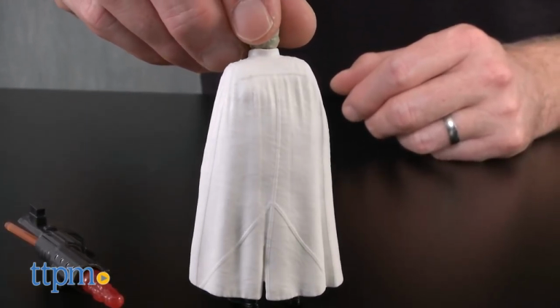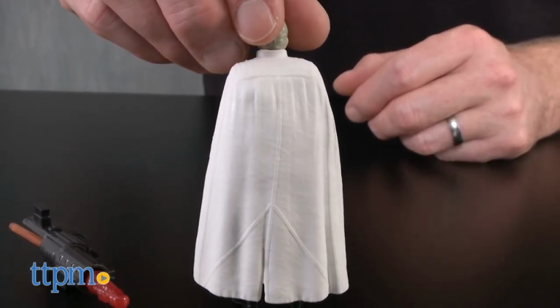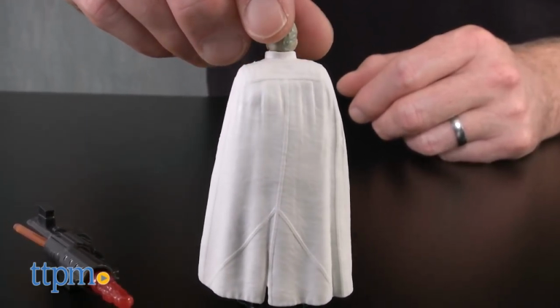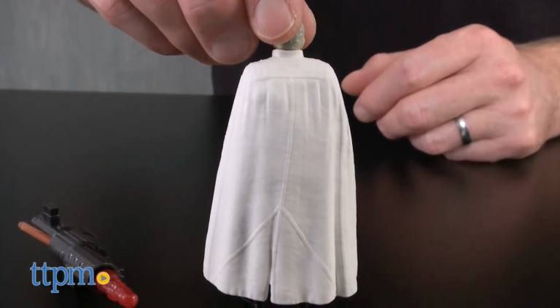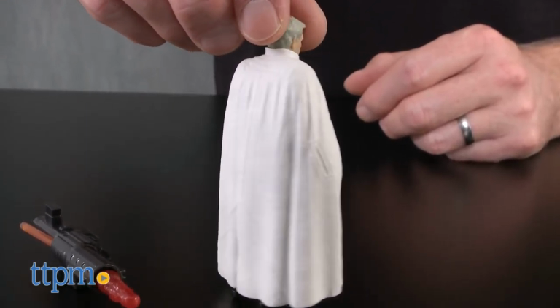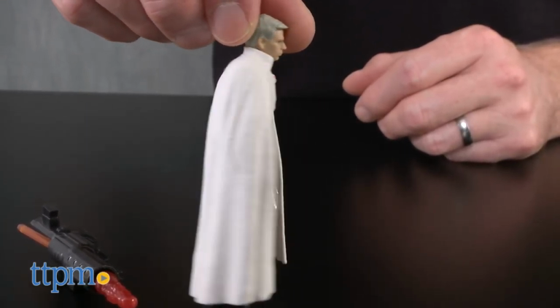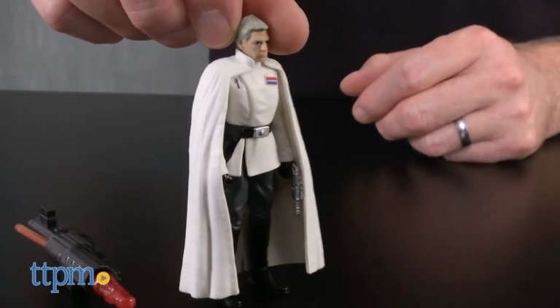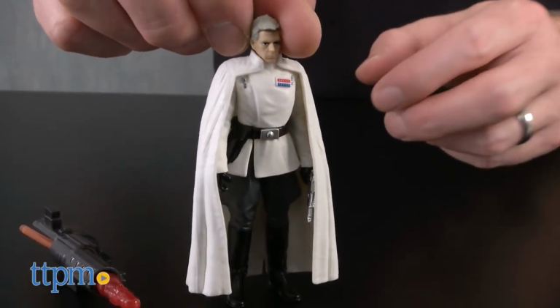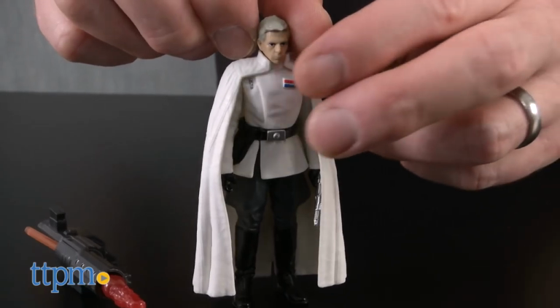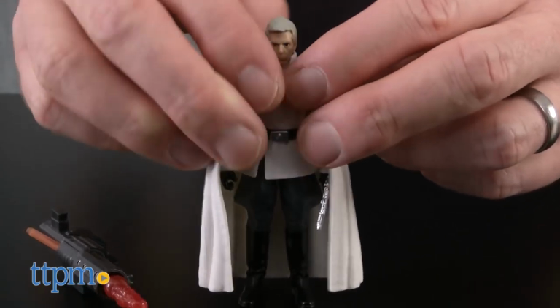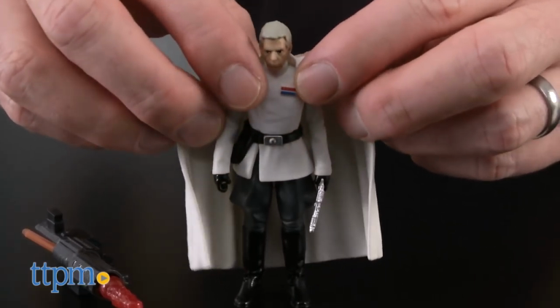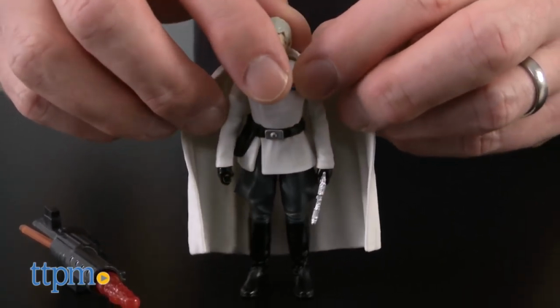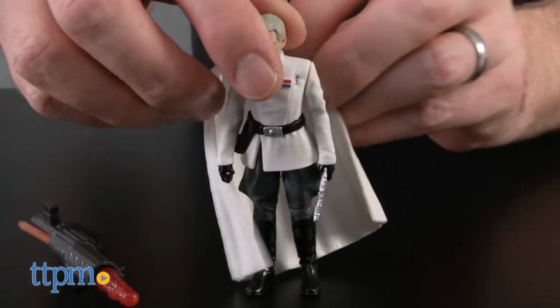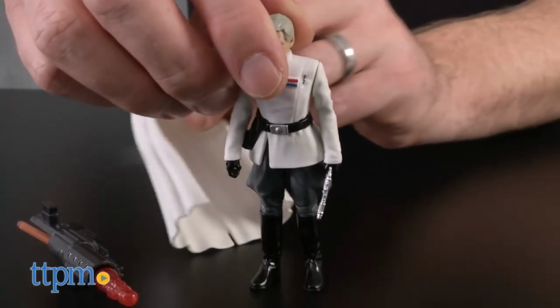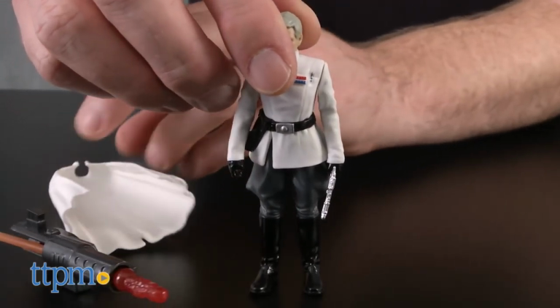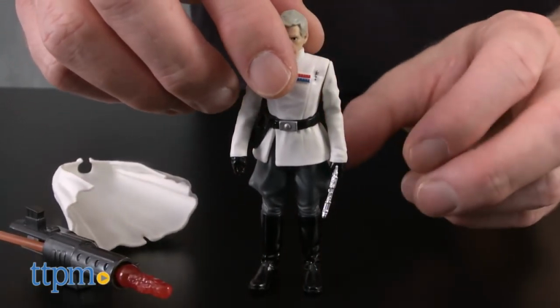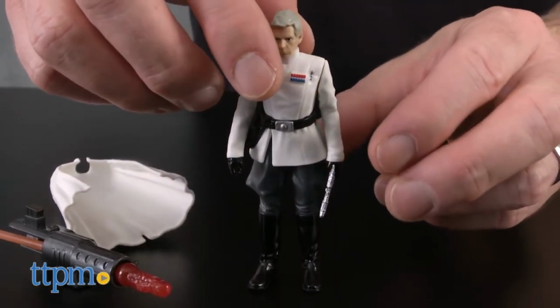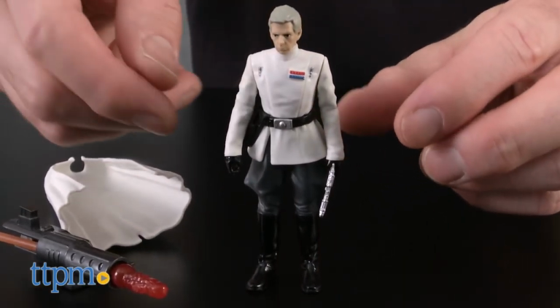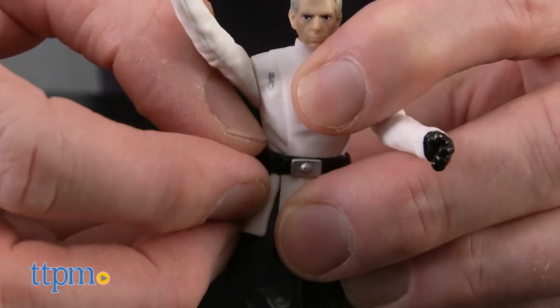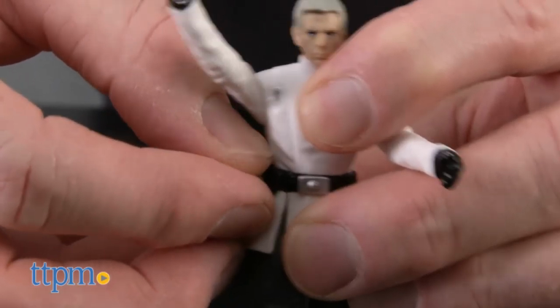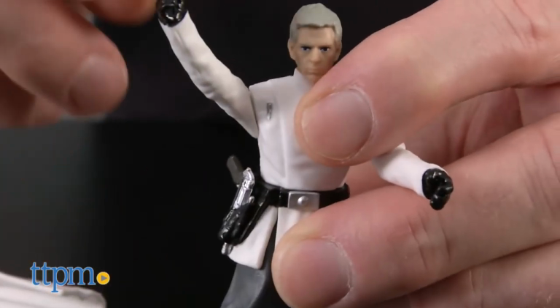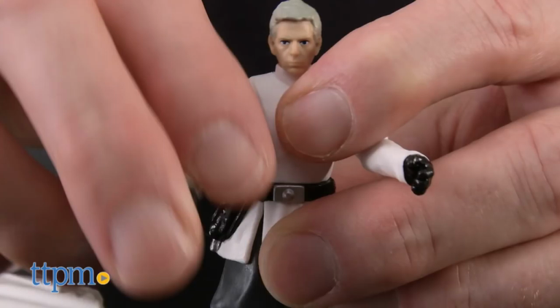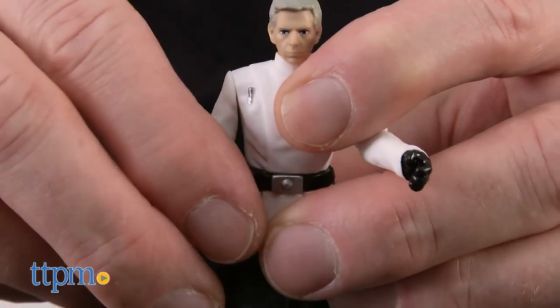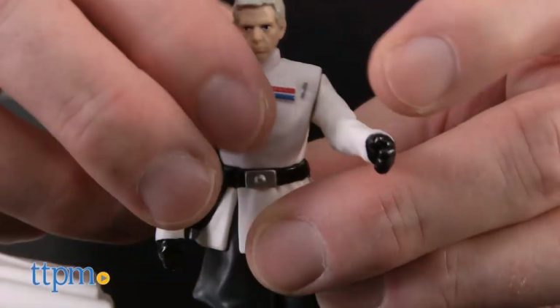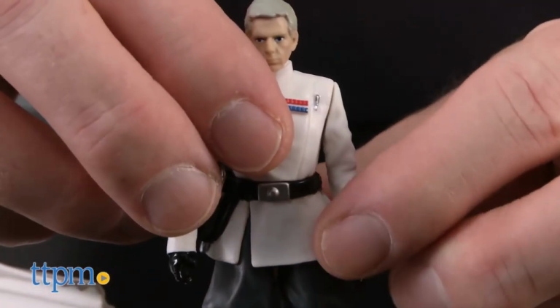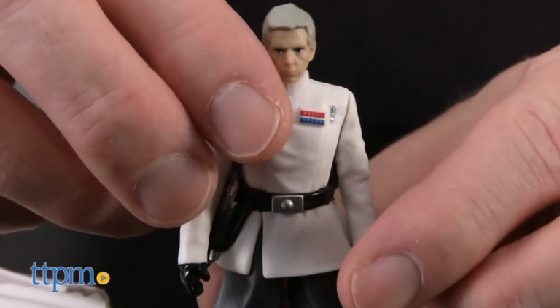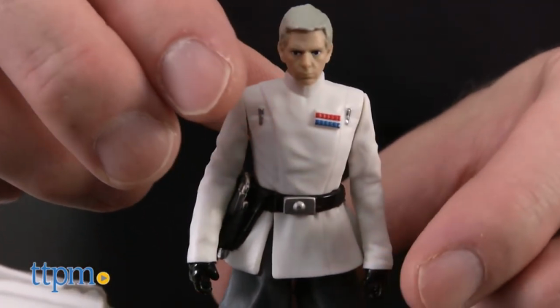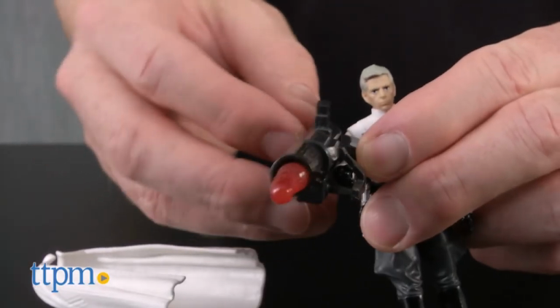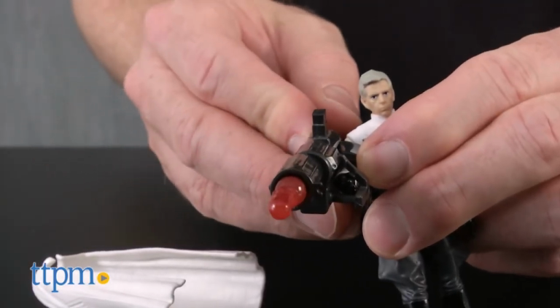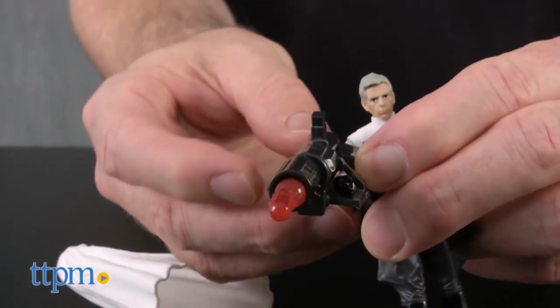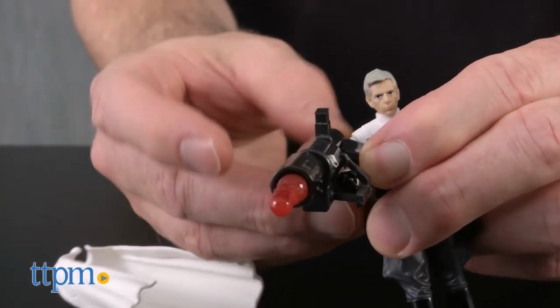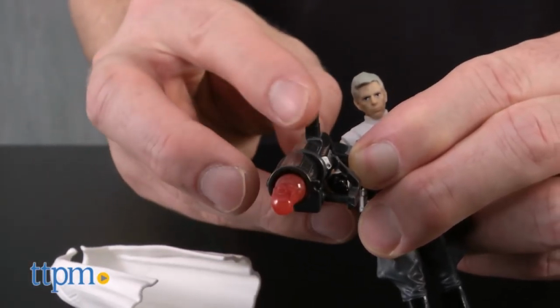Director Krennic is wearing a white and gray uniform with a removable cape. He comes with a small pistol that he can hold or place in his holster, and he has a larger blaster that attaches to his arm and launches a projectile.